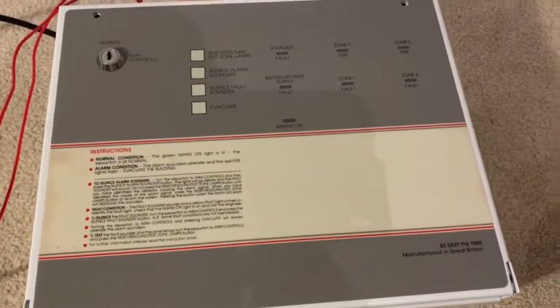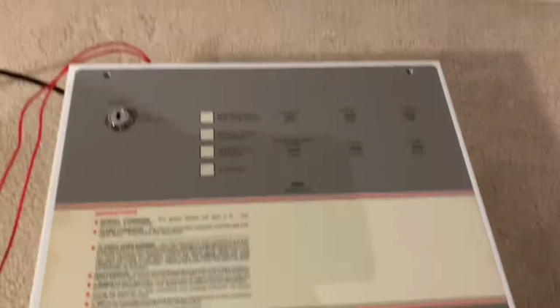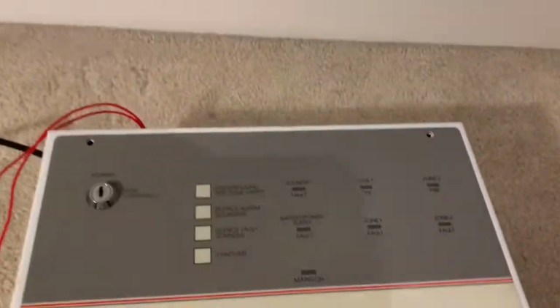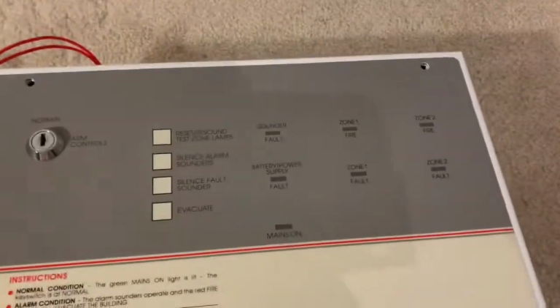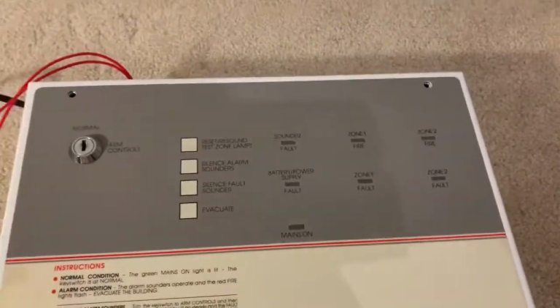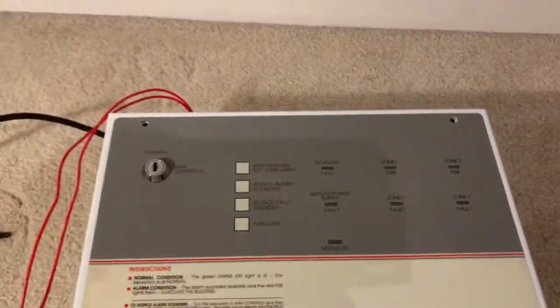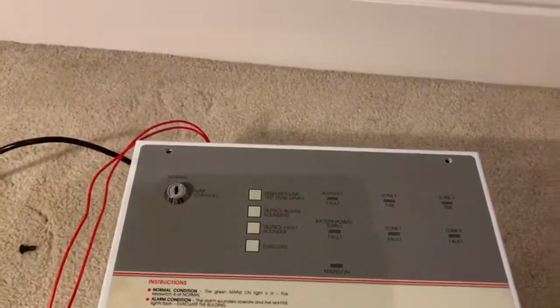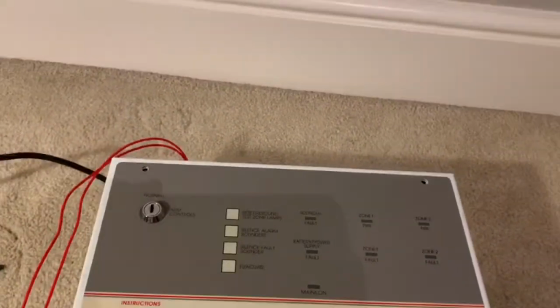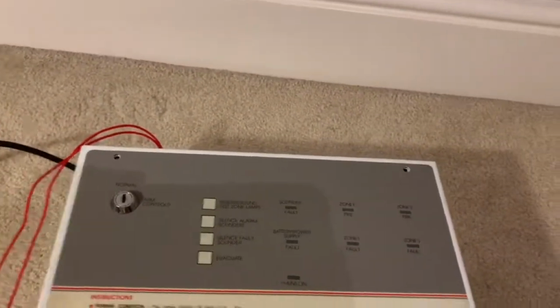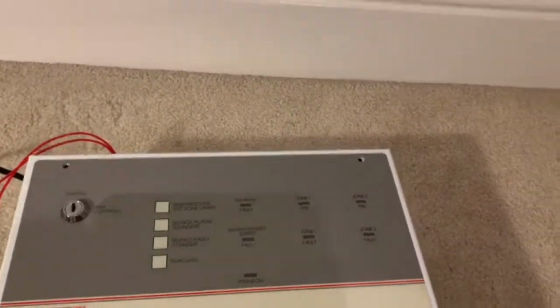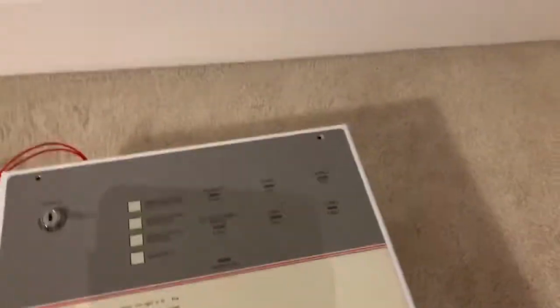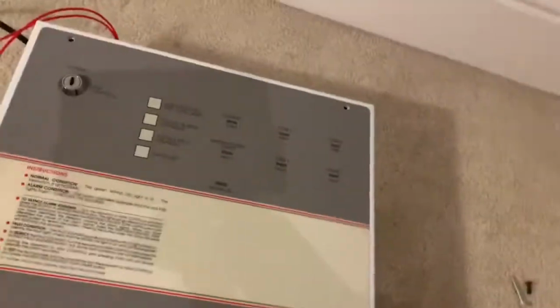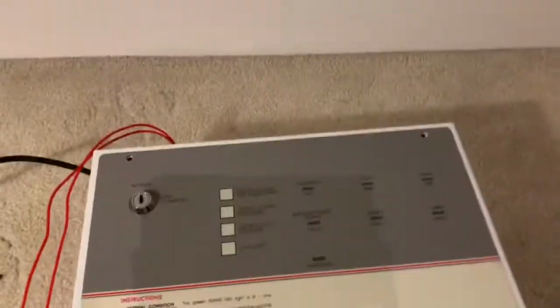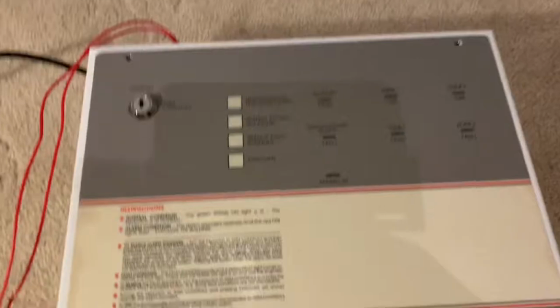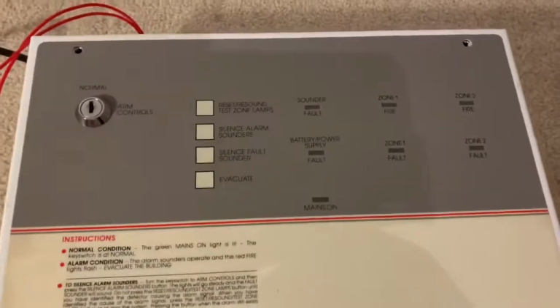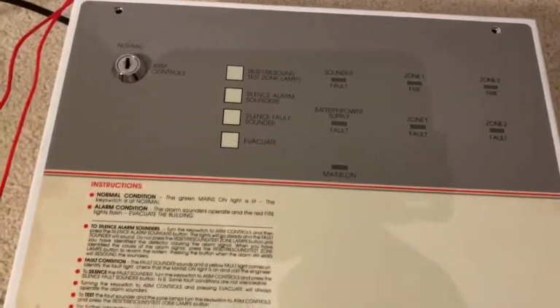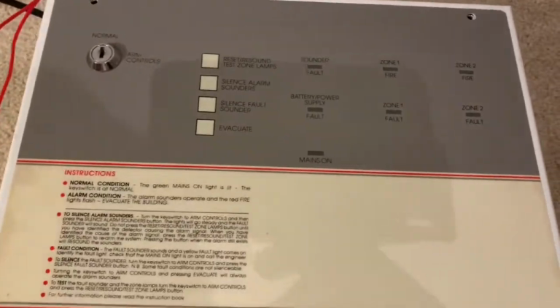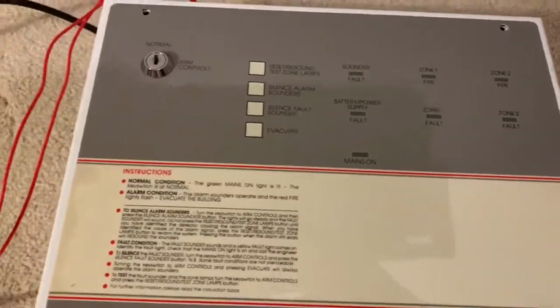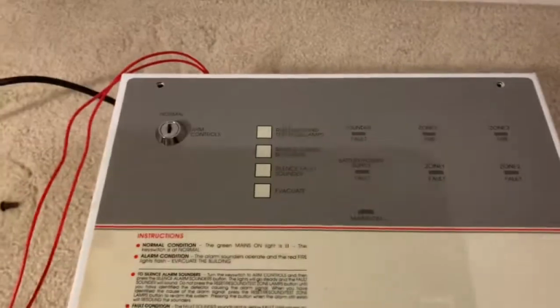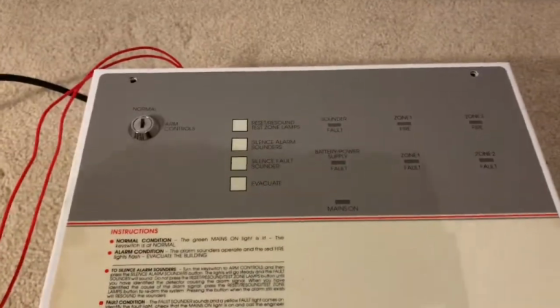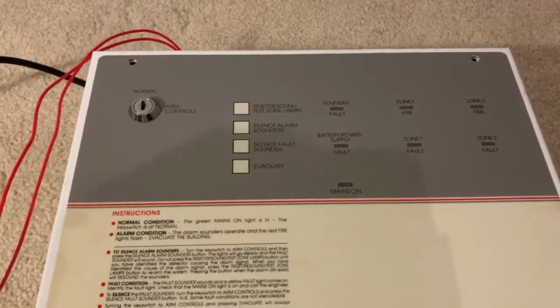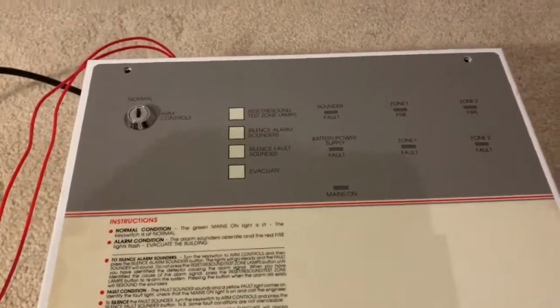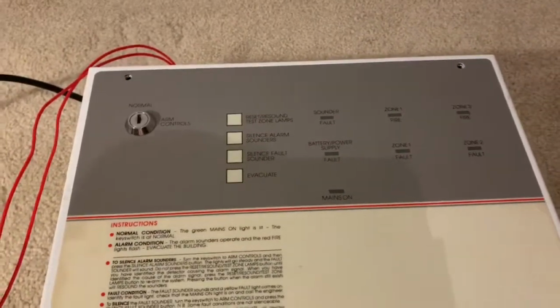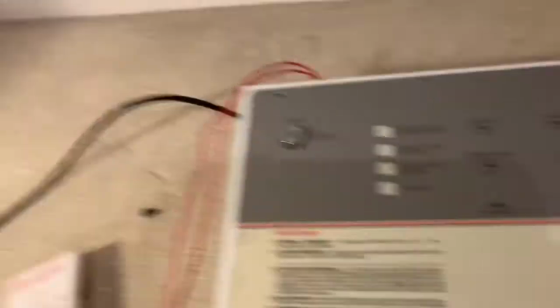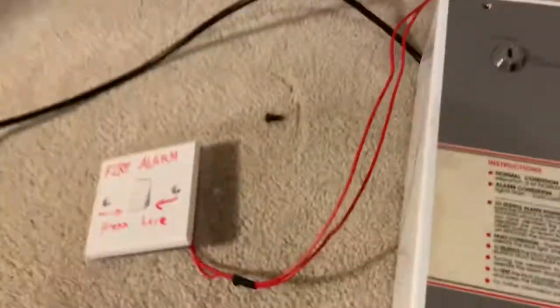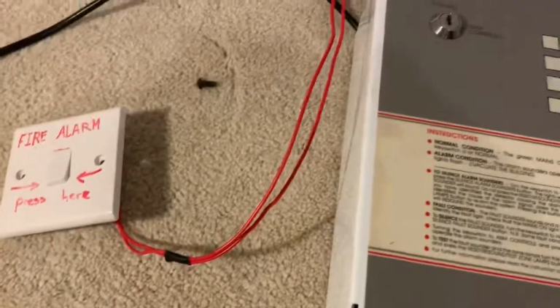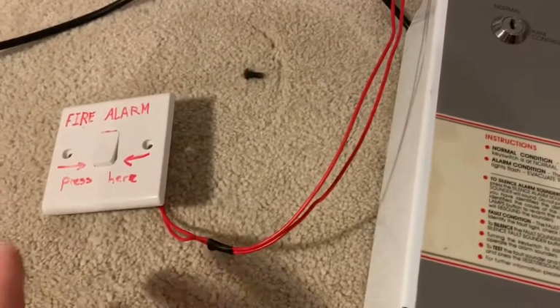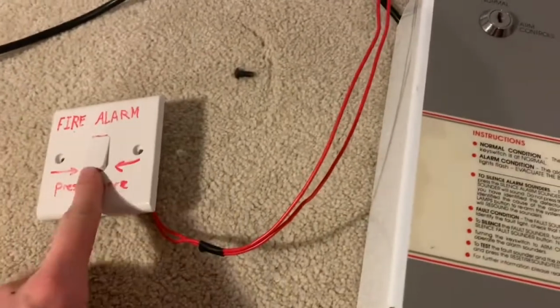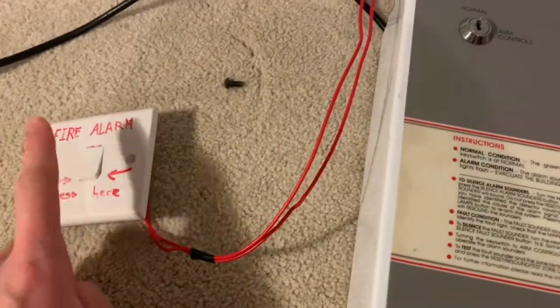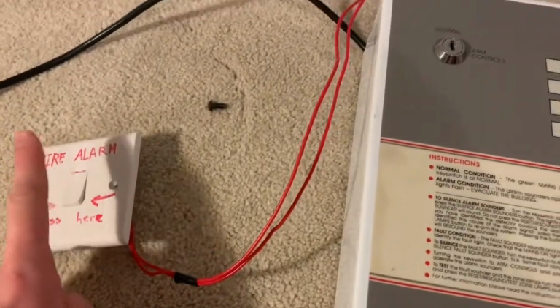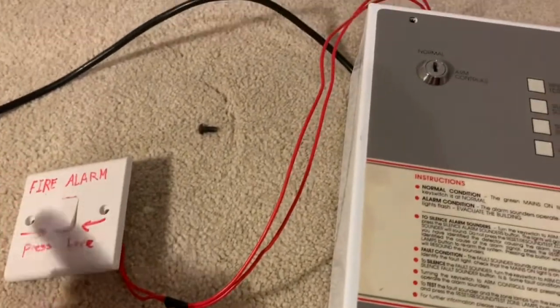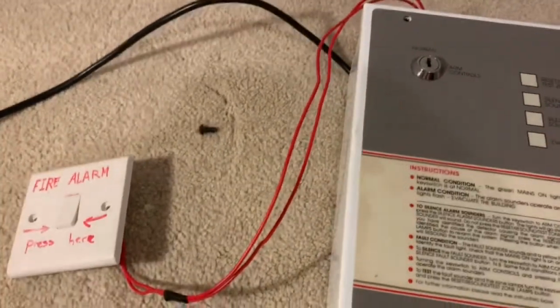It is two-zone conventional. I know it sounds basic, but two-zone is fine as a starter because I don't have any devices apart from this switch, which is used as a call point.